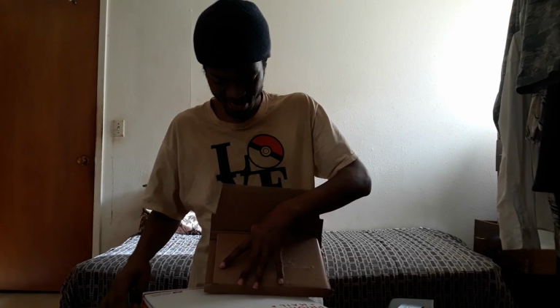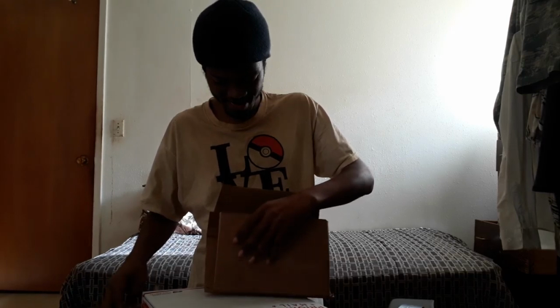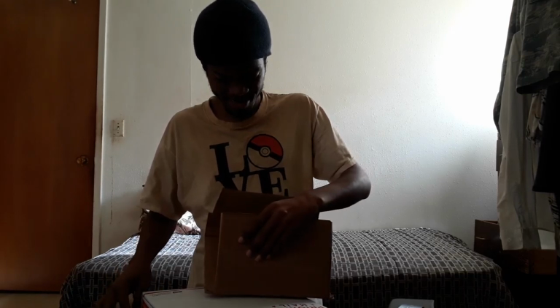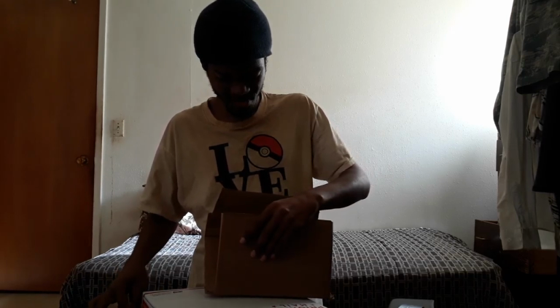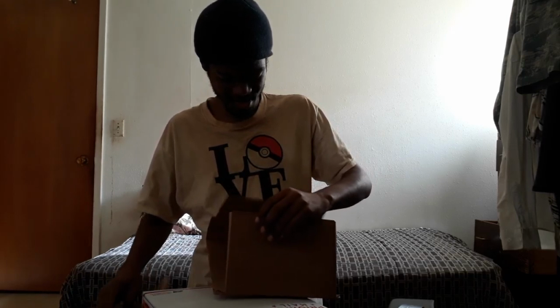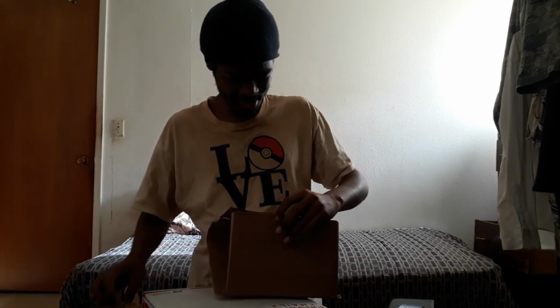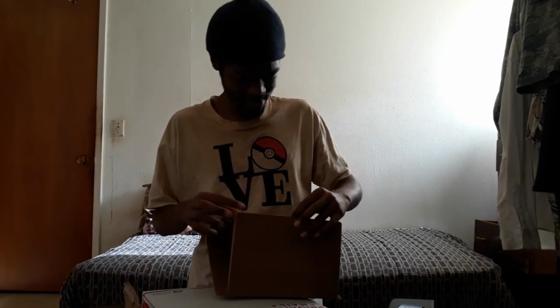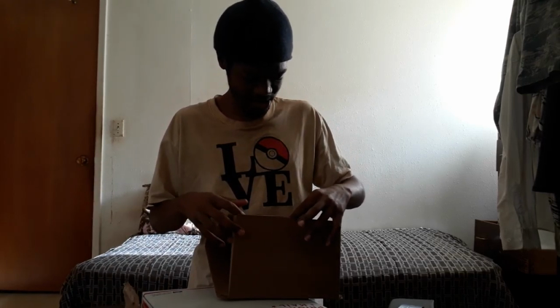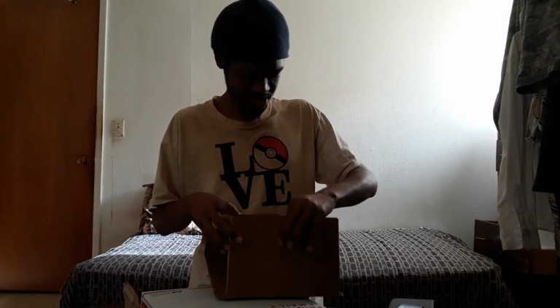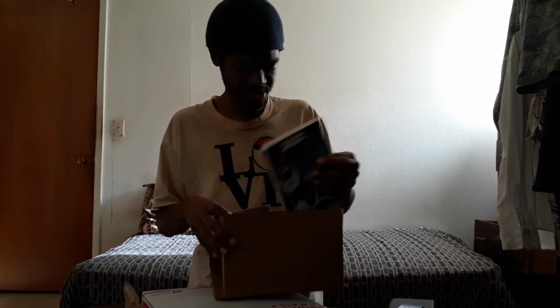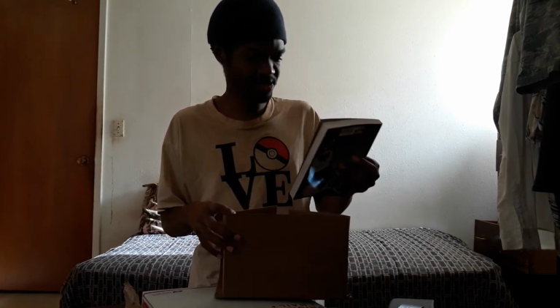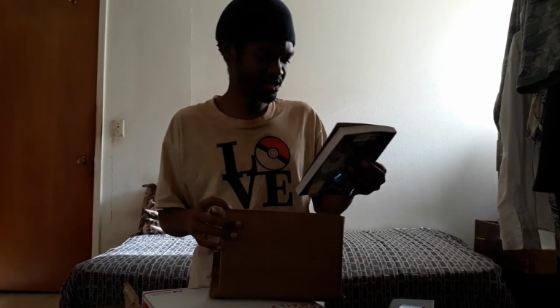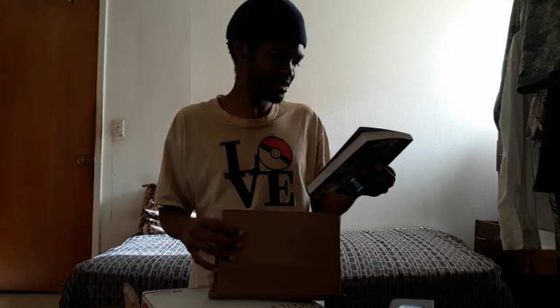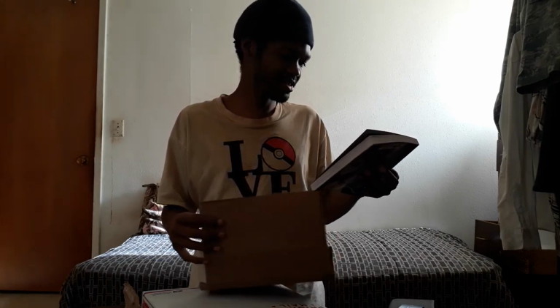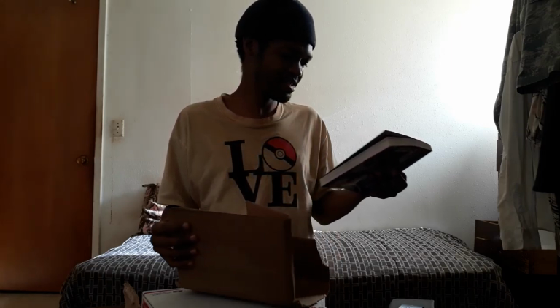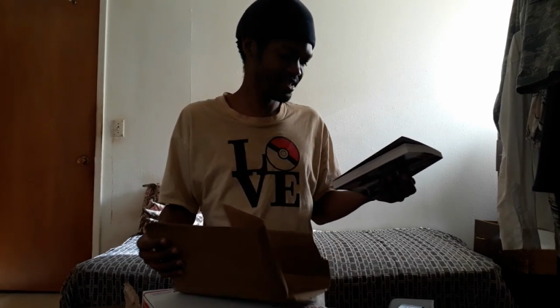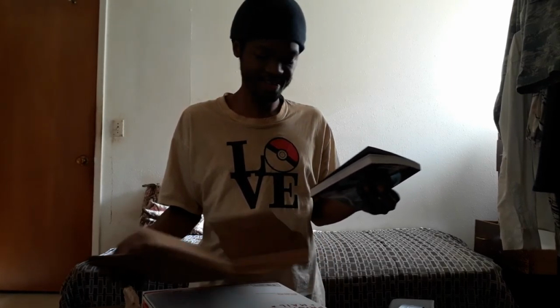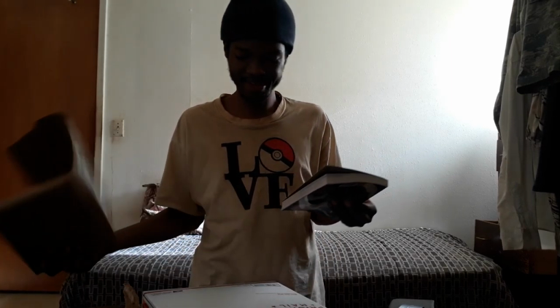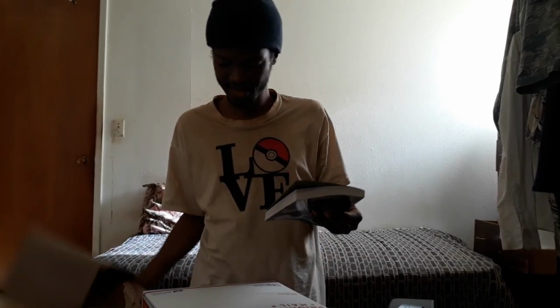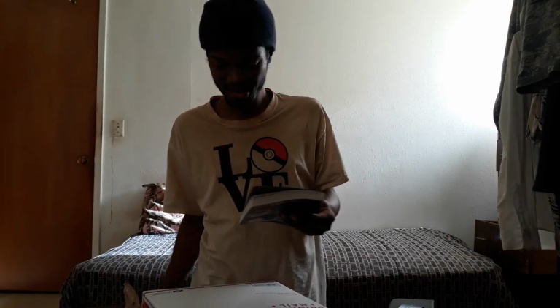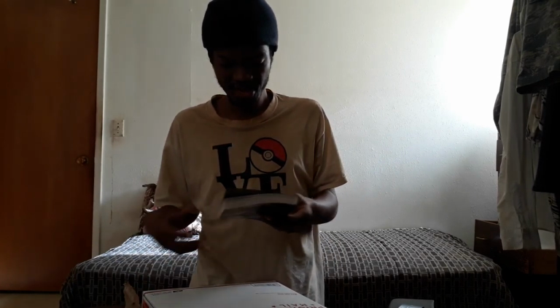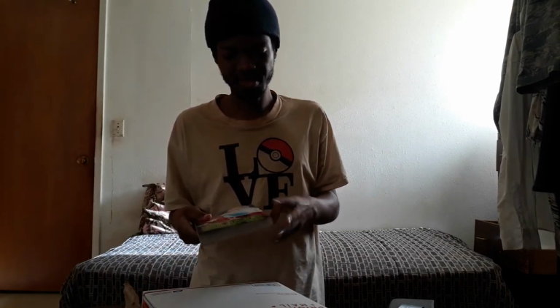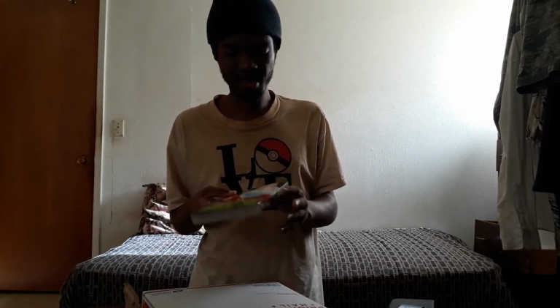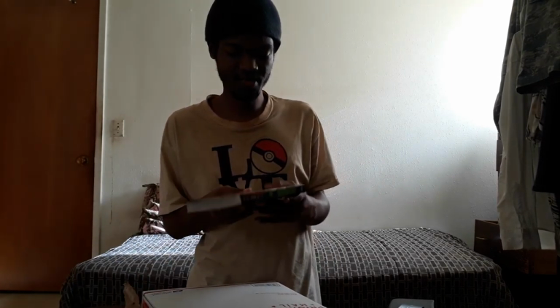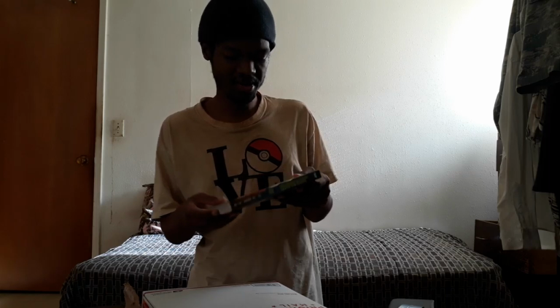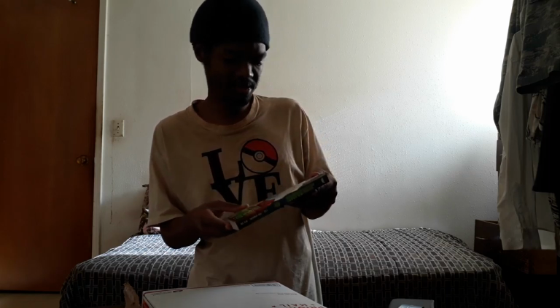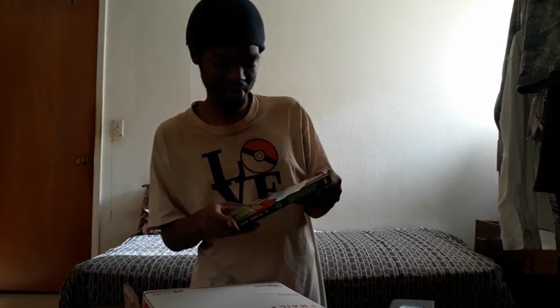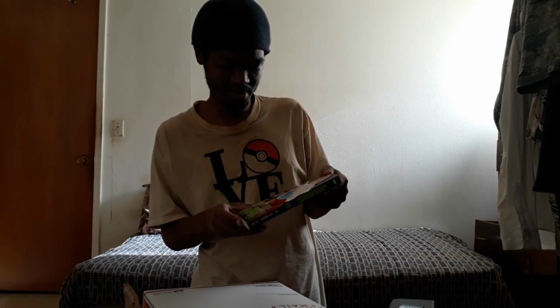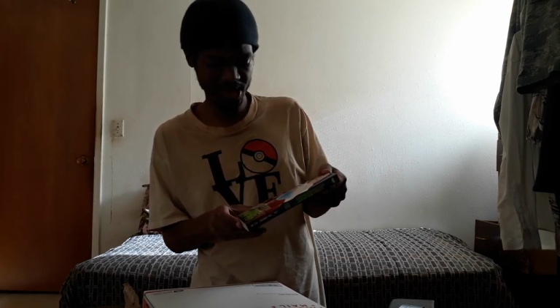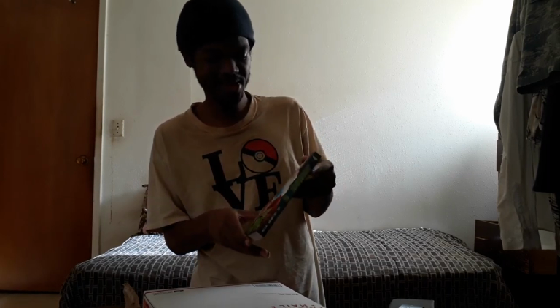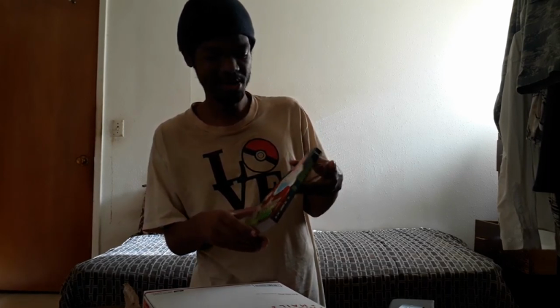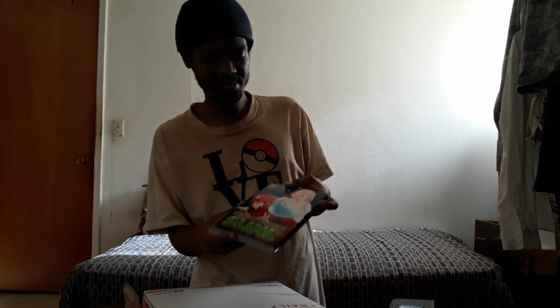Hello! I'm sure about what's in this box specifically. That time I got reincarnated as a slime, volume 3. Manga volume 3.